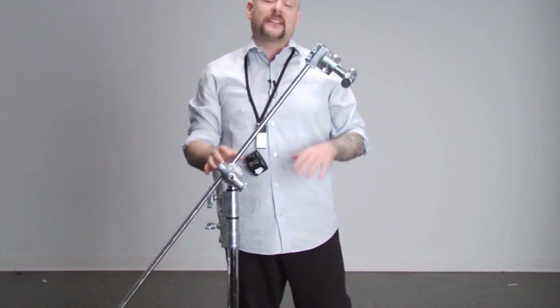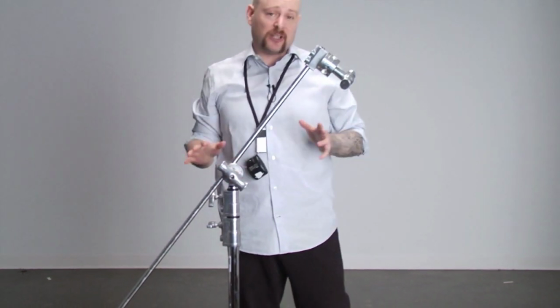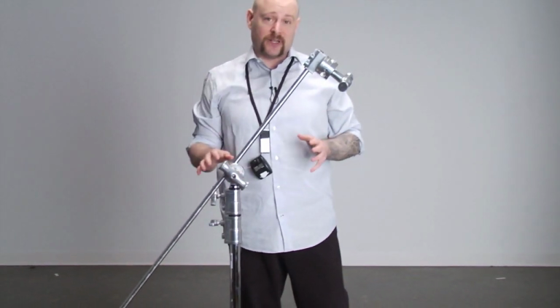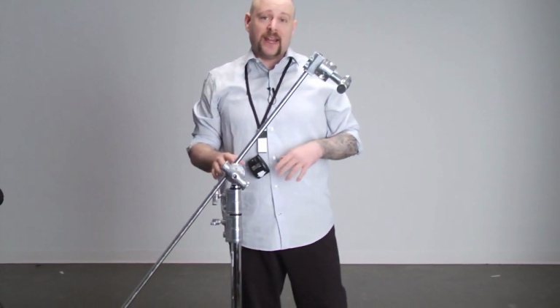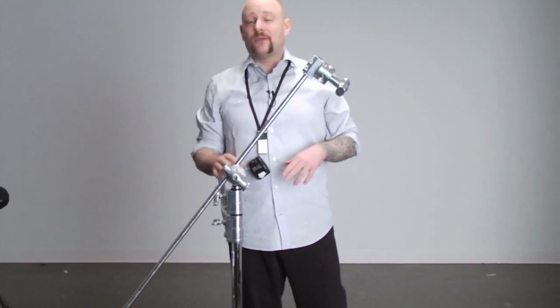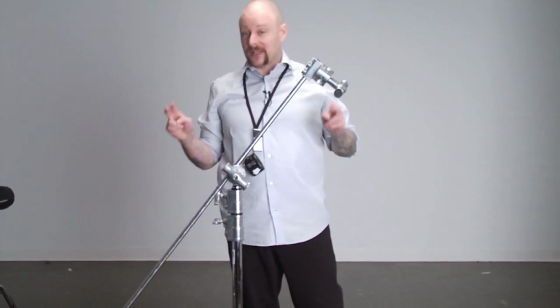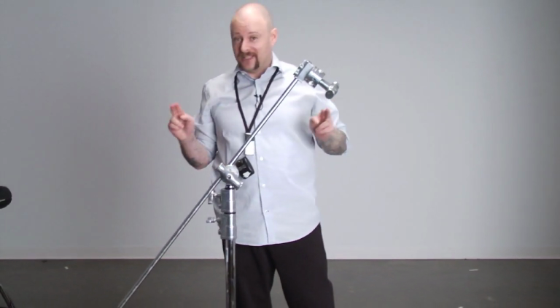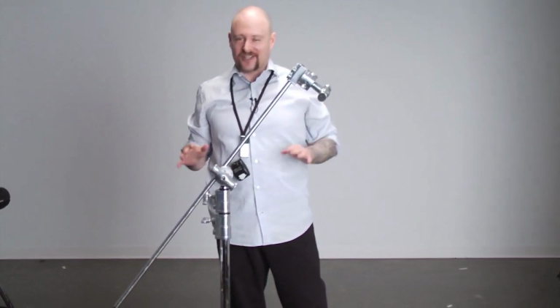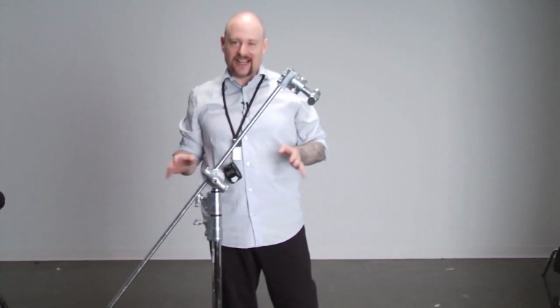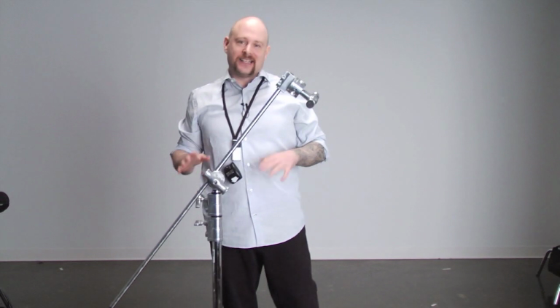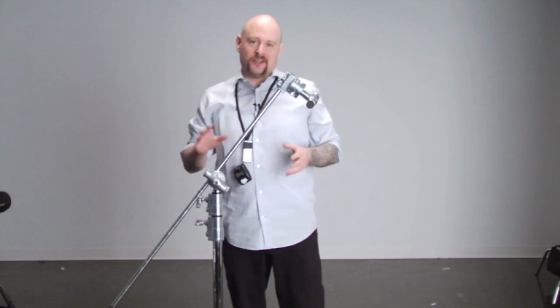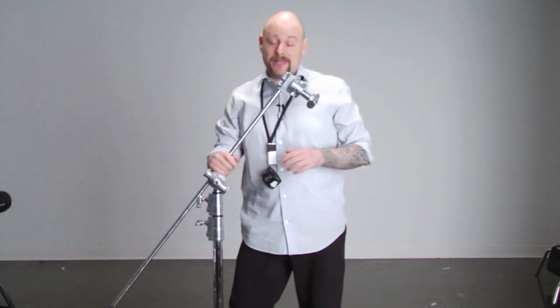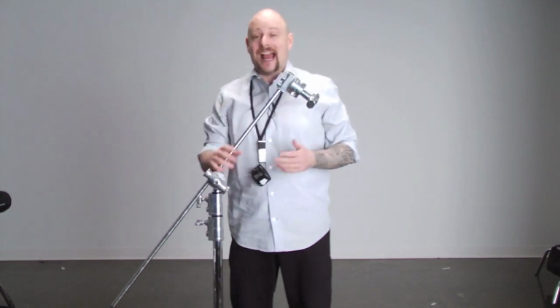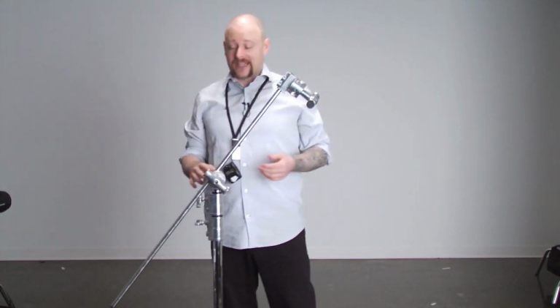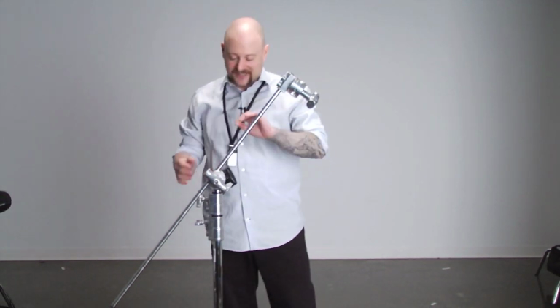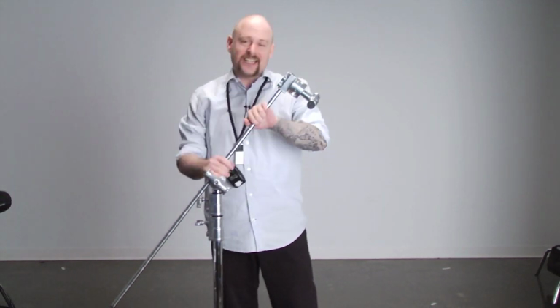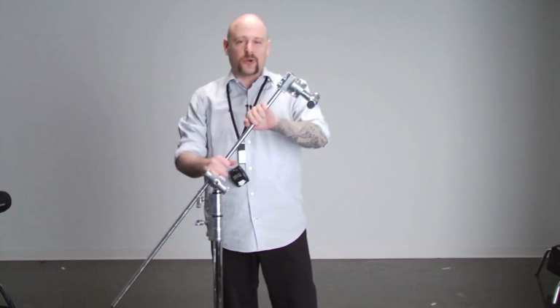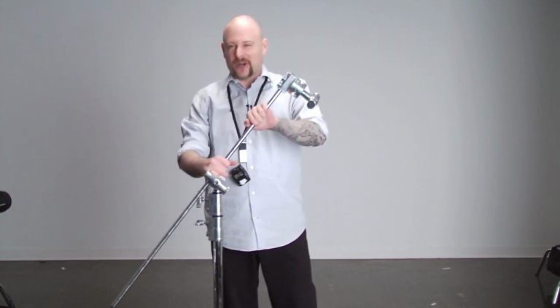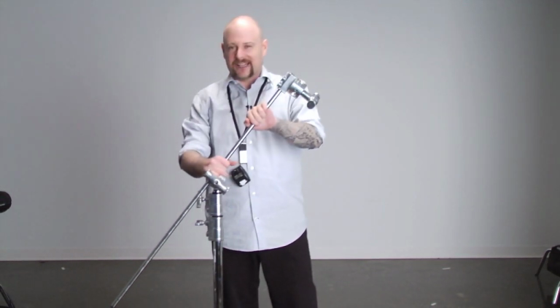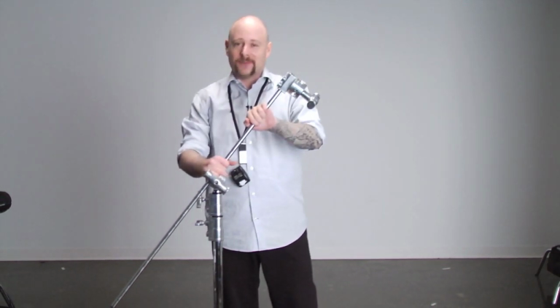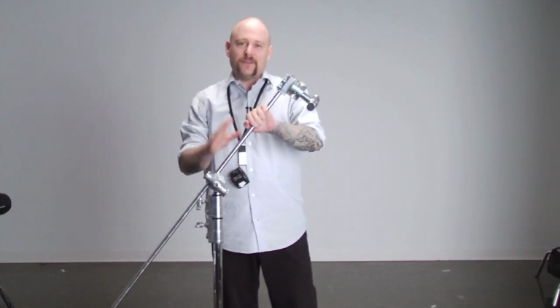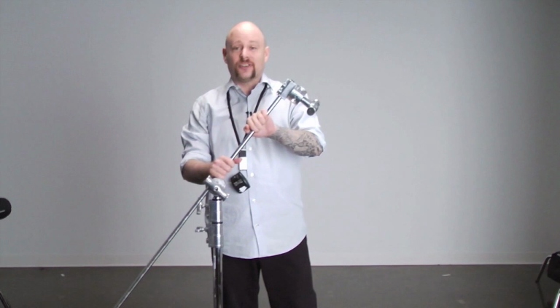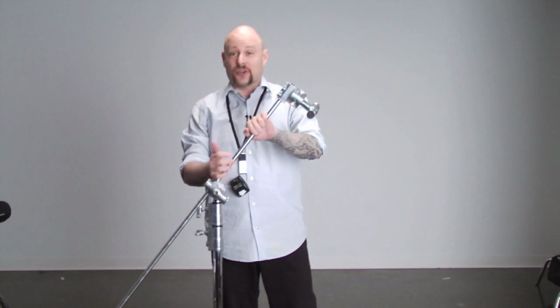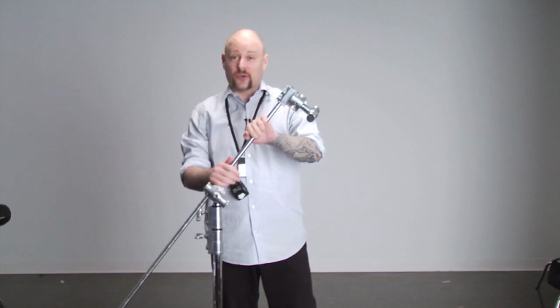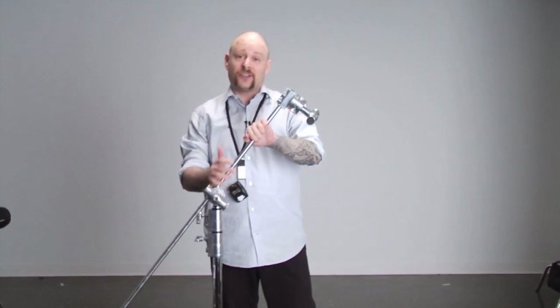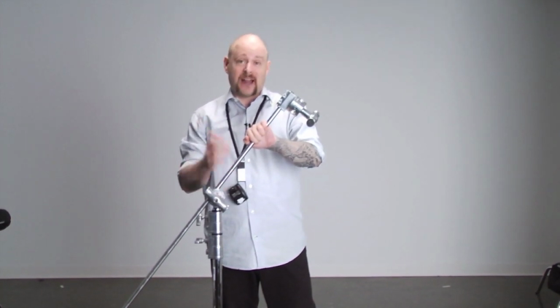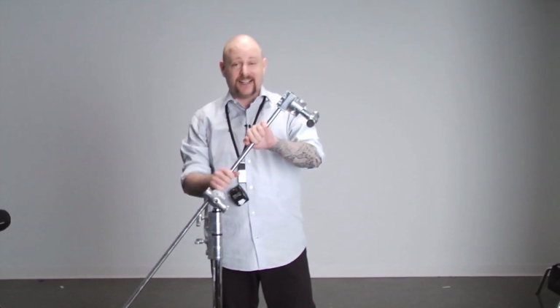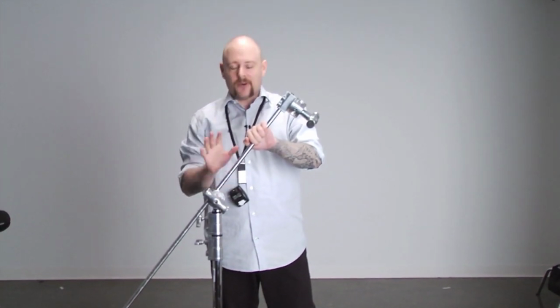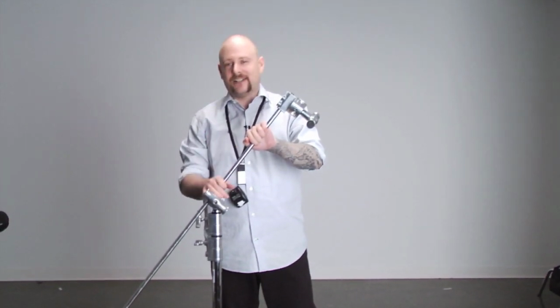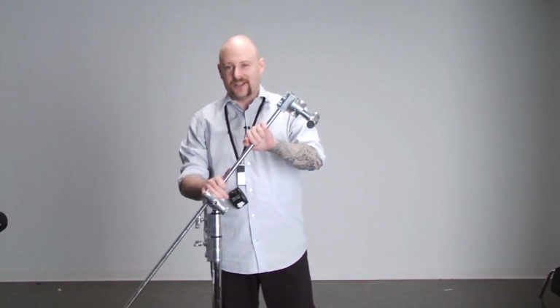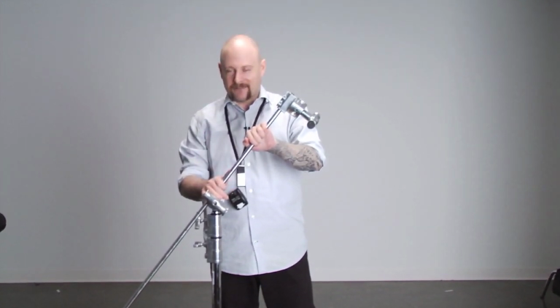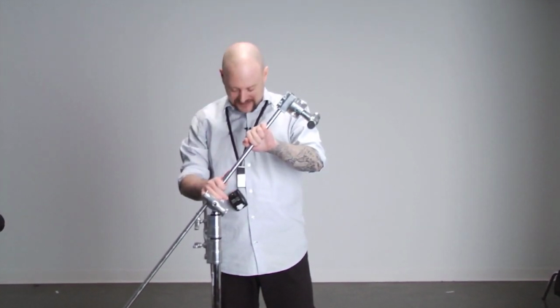This is especially important if you have what we call civilians entering a set — non-studio people and kids. Kids are notorious for breaking things. So if you value your lights, your equipment, or even your model's head, I would highly advise you to use sandbags on set.